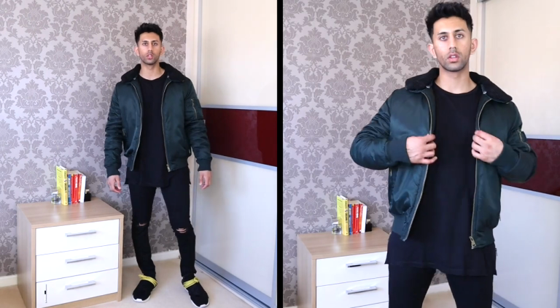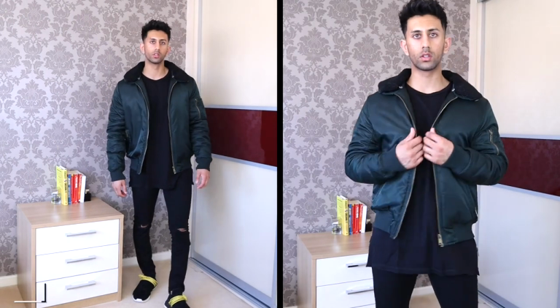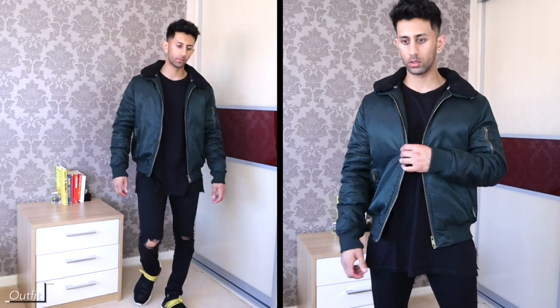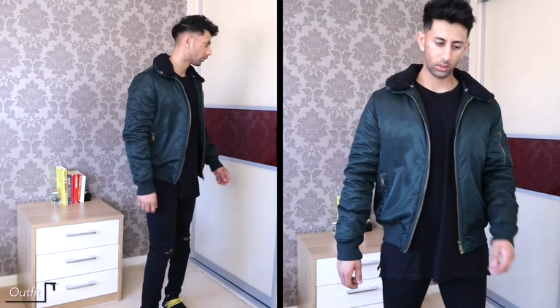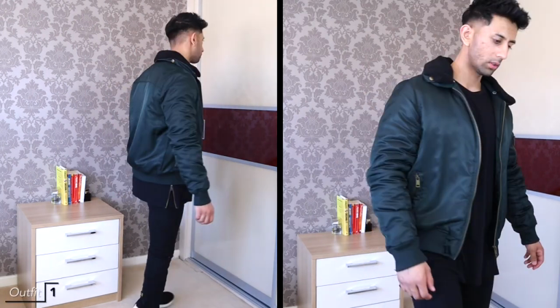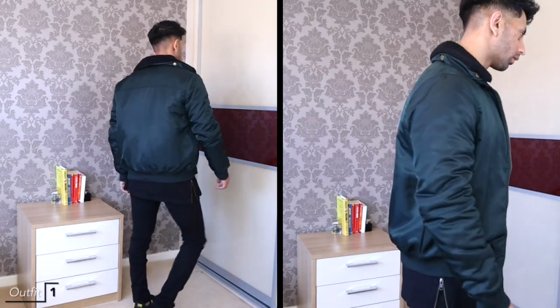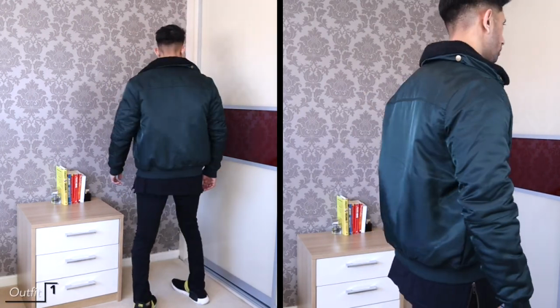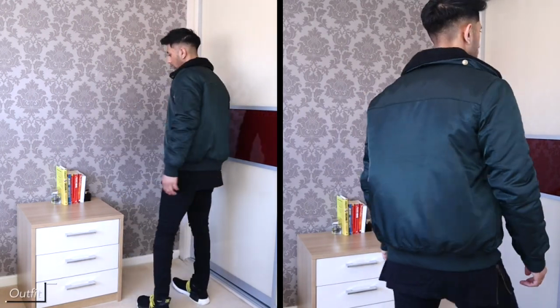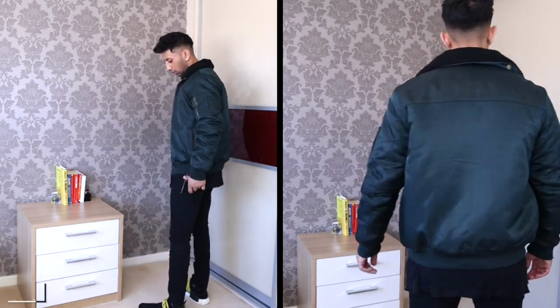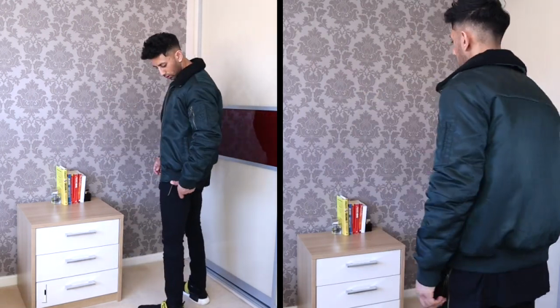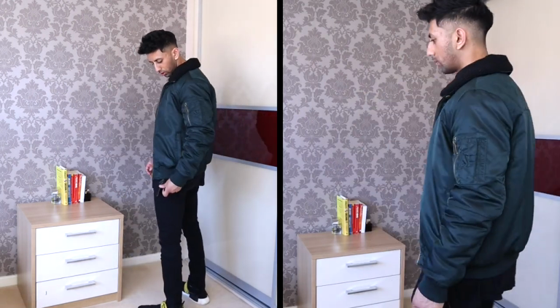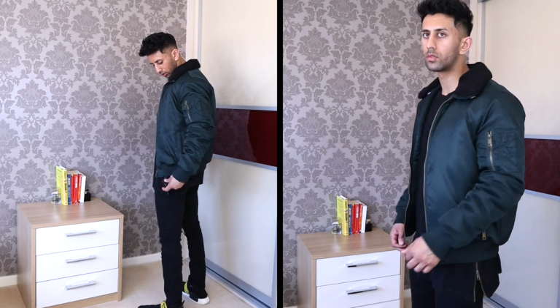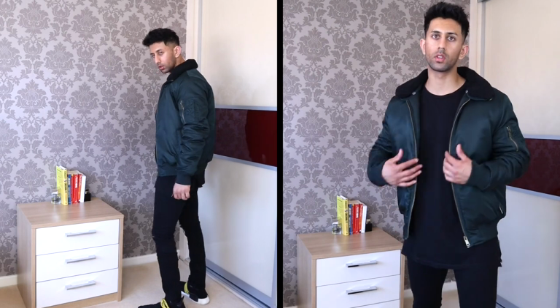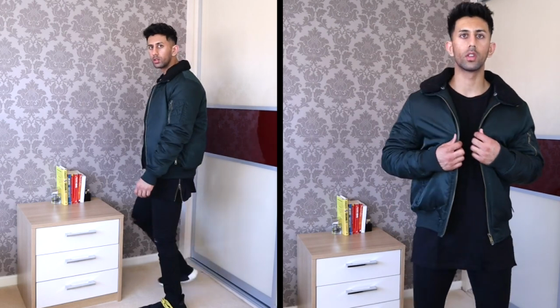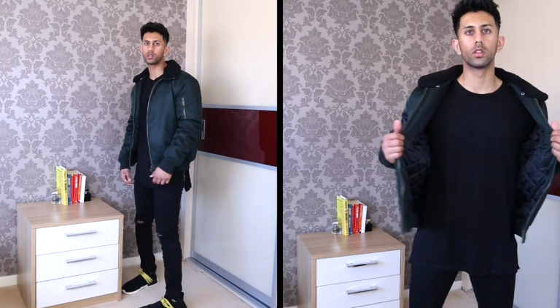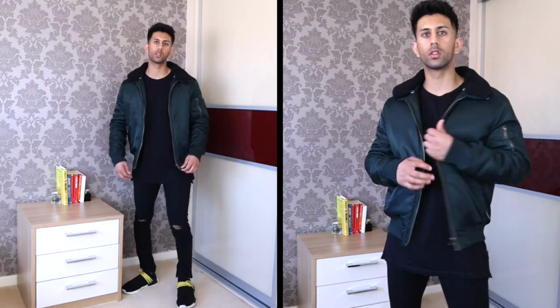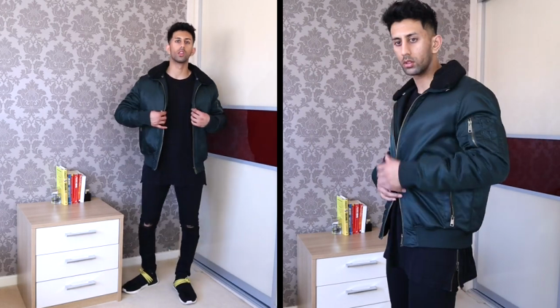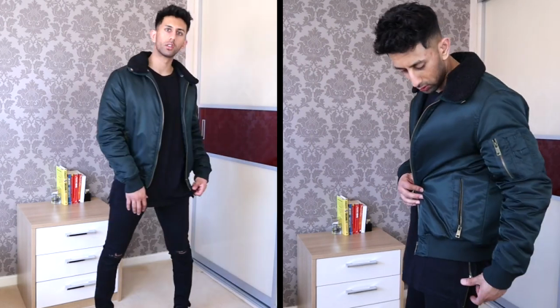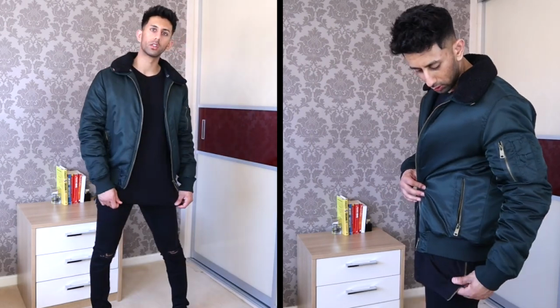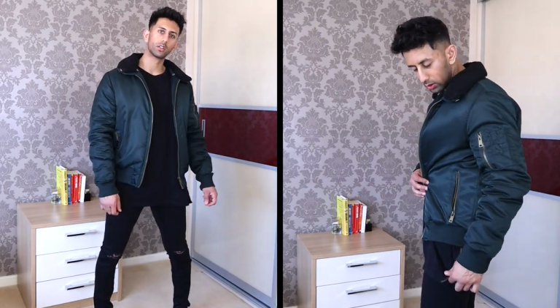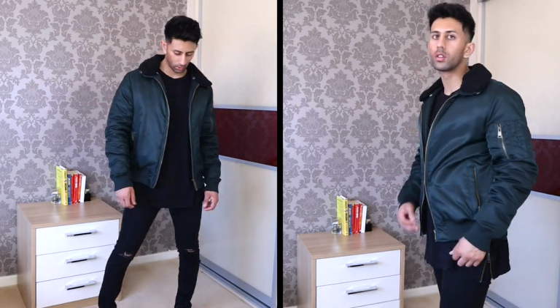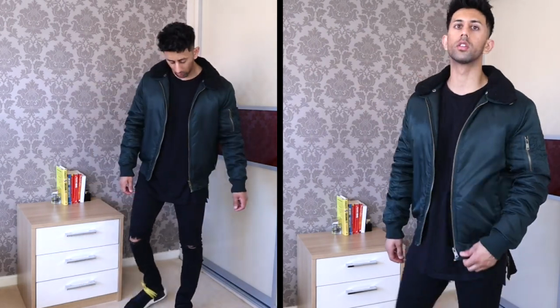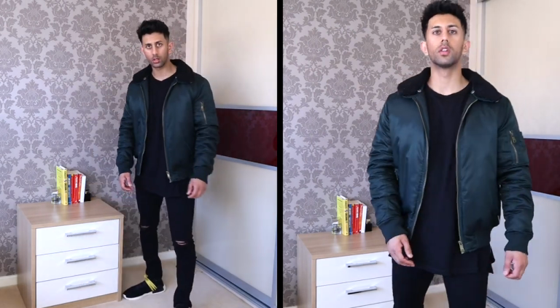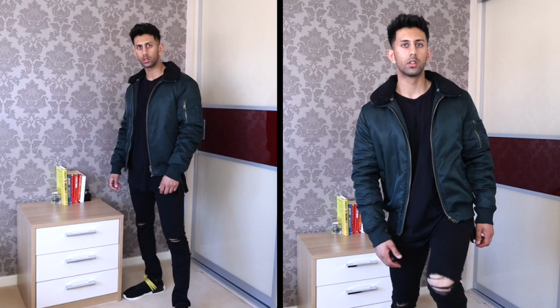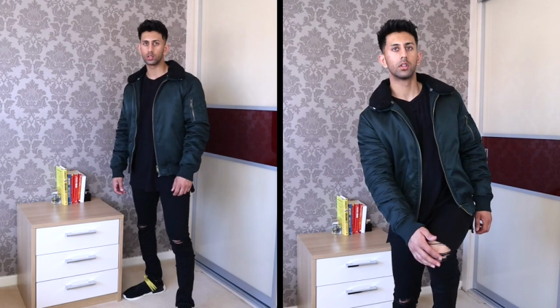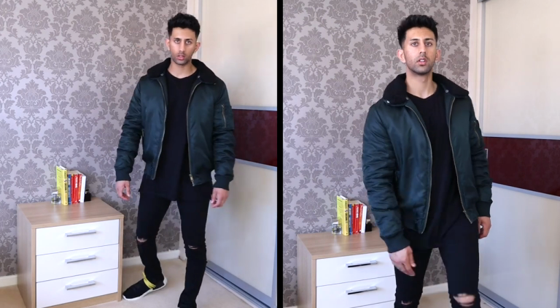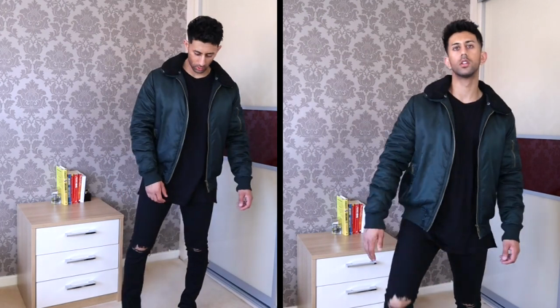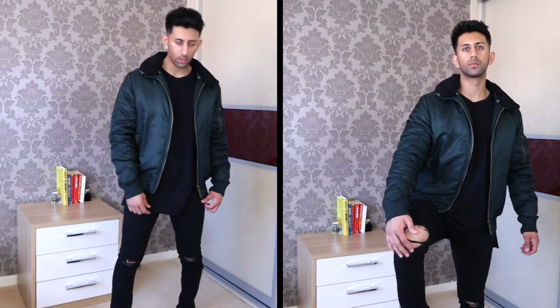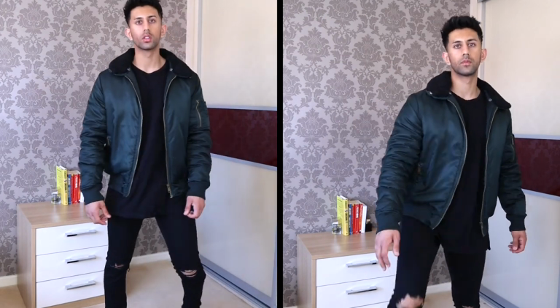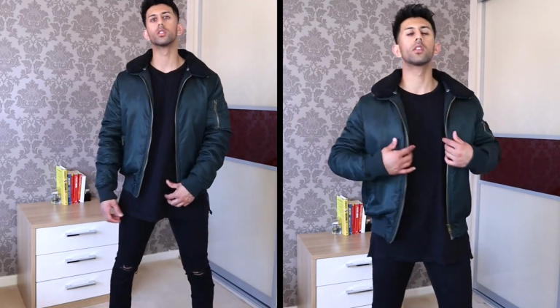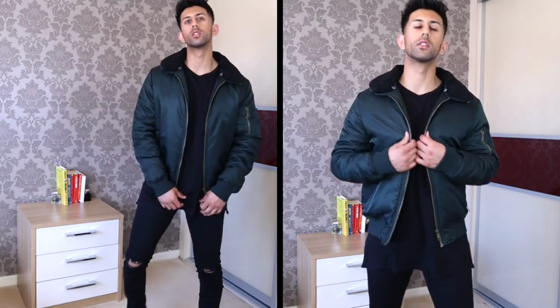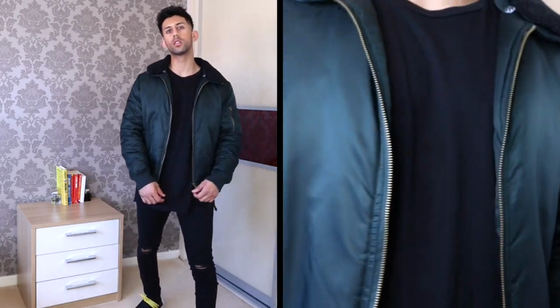Into this first outfit, we've got a really nice bomber jacket which I got from Boohoo a few years ago. It's a few years old but I still absolutely love it. I've kept the outfit simple by keeping the rest all black — some knee ripped jeans — but the all black helps the bomber jacket really stand out.